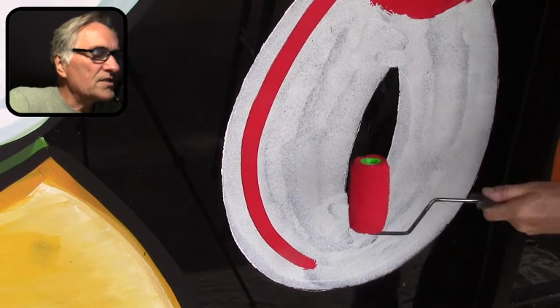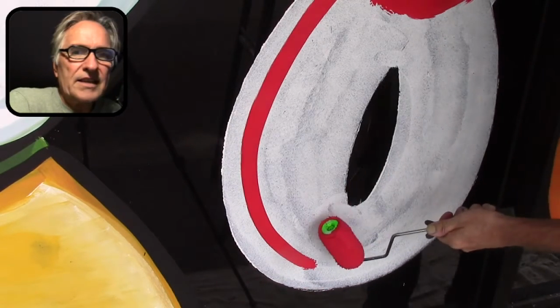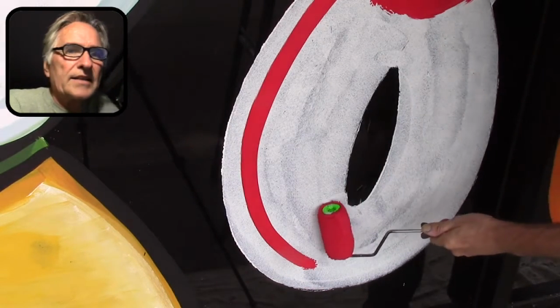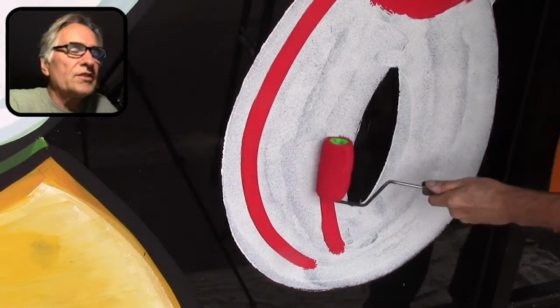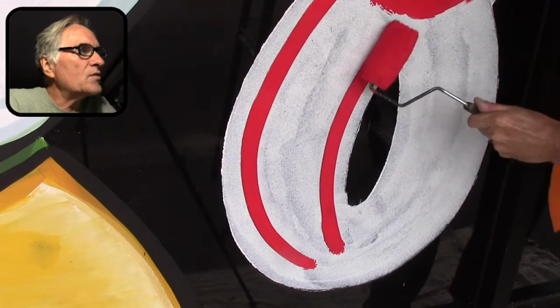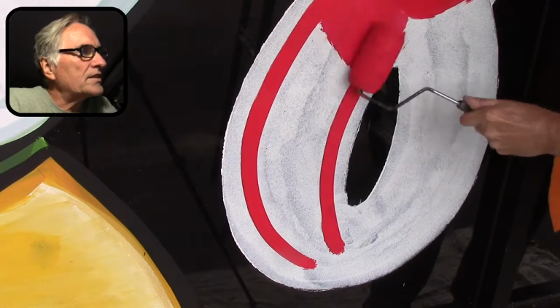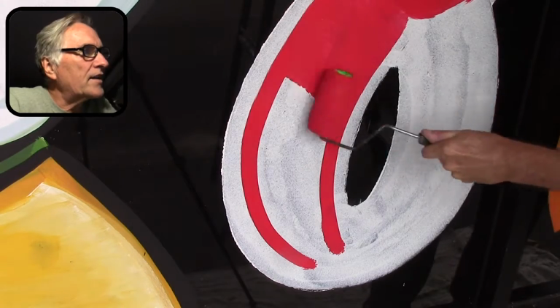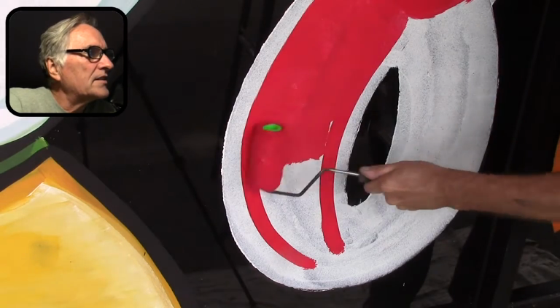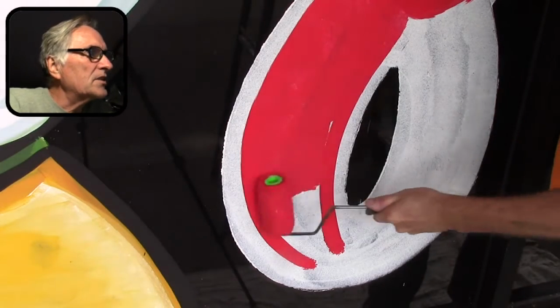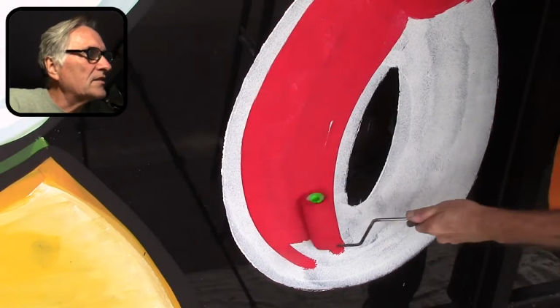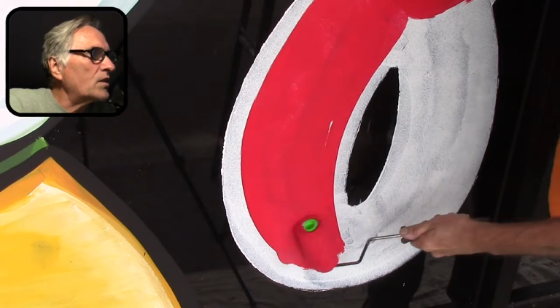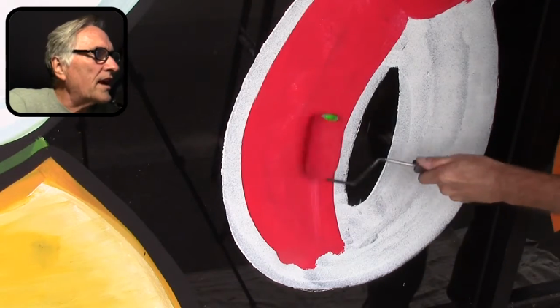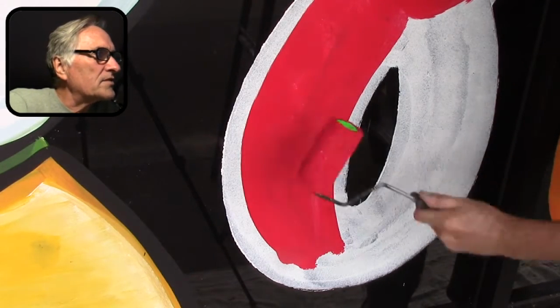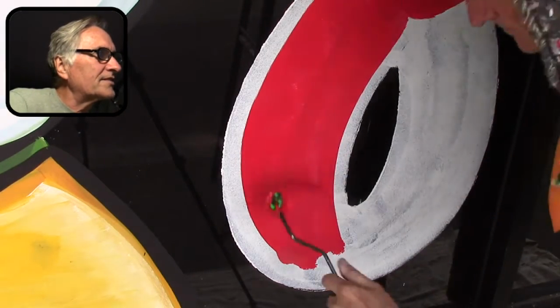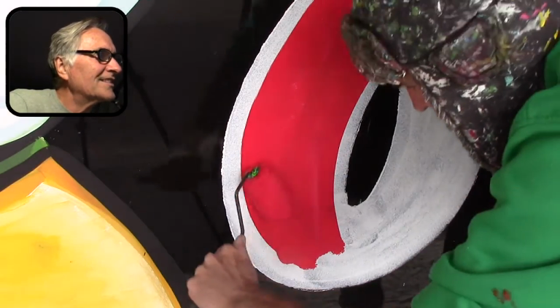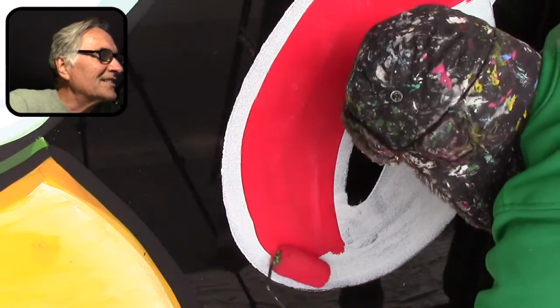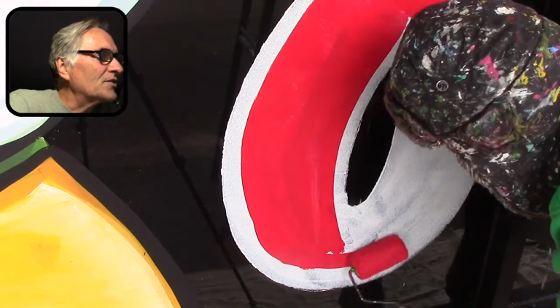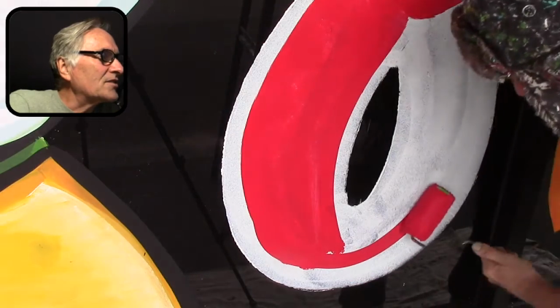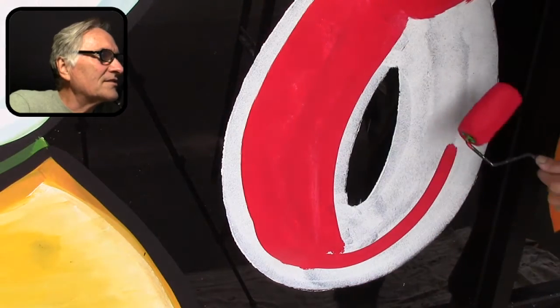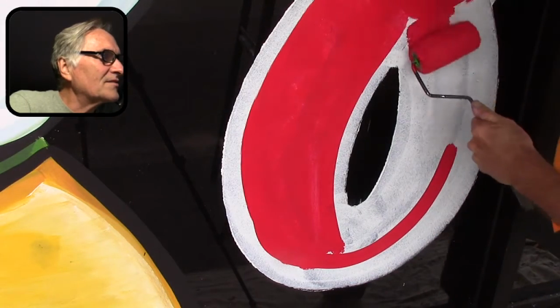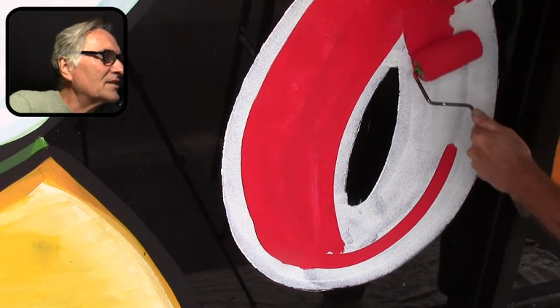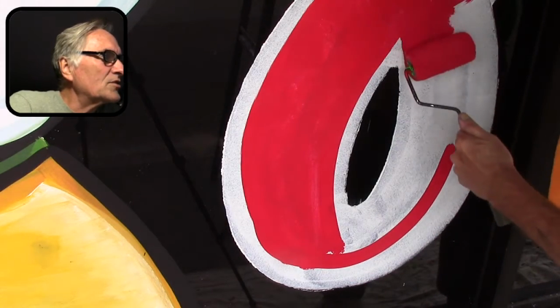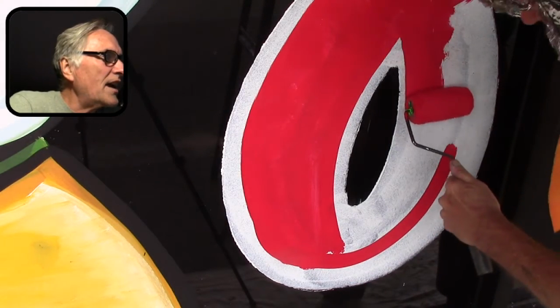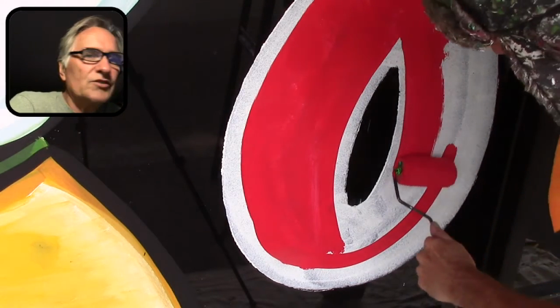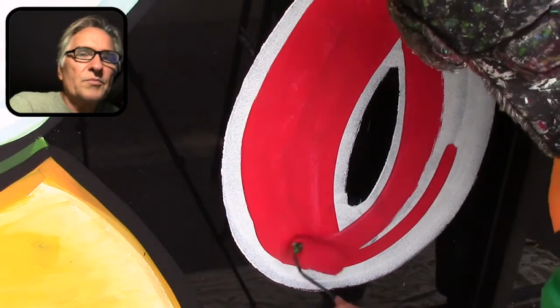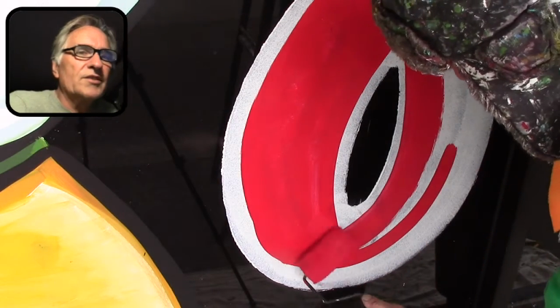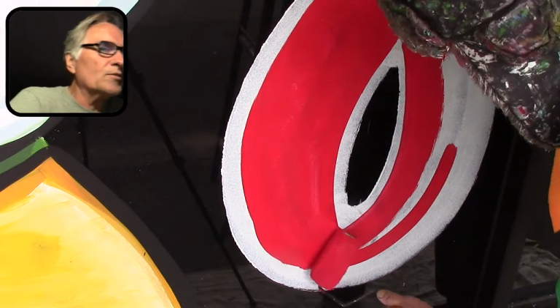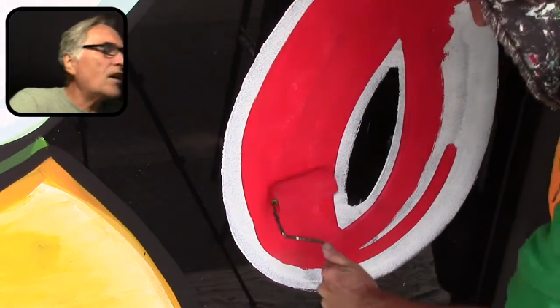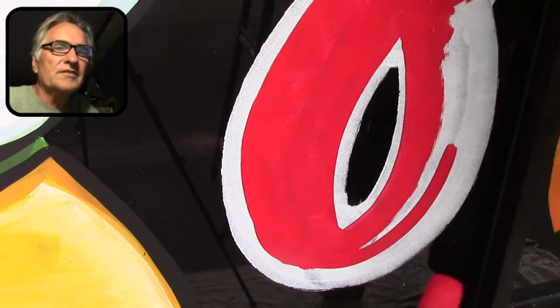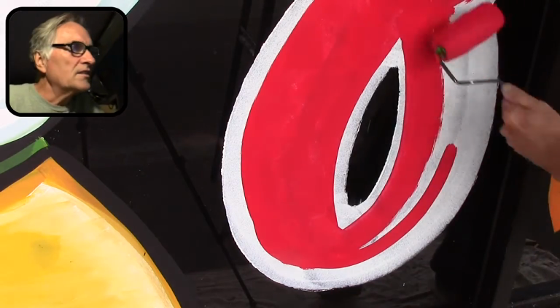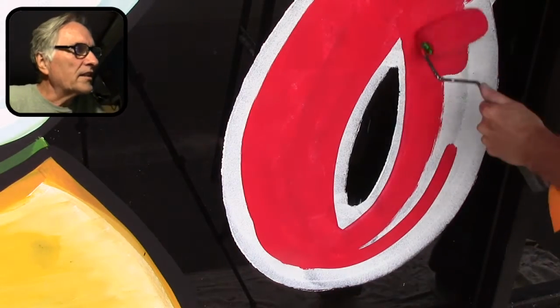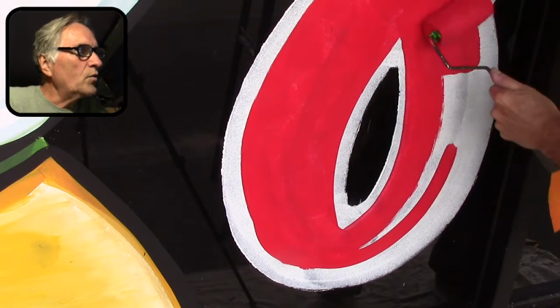The other thing you can do with a roller is turn the whole thing like this and use the whole edge. This takes practice — it takes a while to get the hang of it. But look how quickly it happens. Once you get the hang of it, you train your brain and you can really knock out a lot of lettering quick.